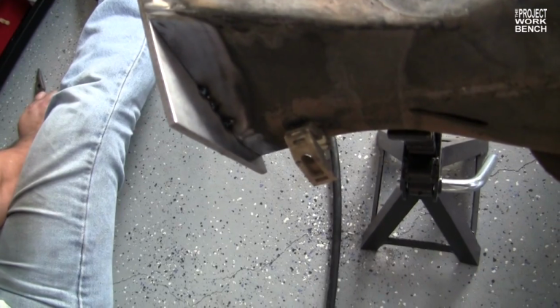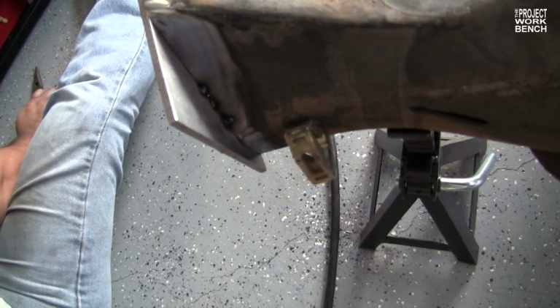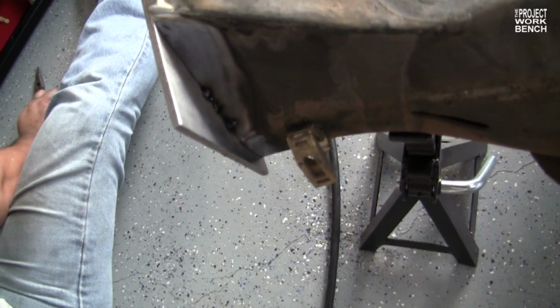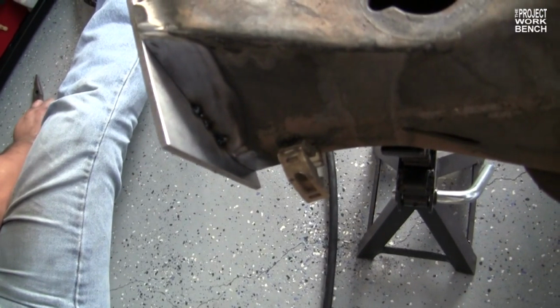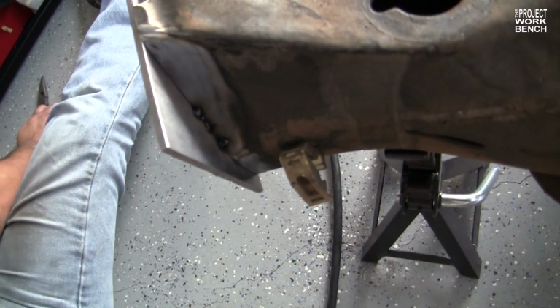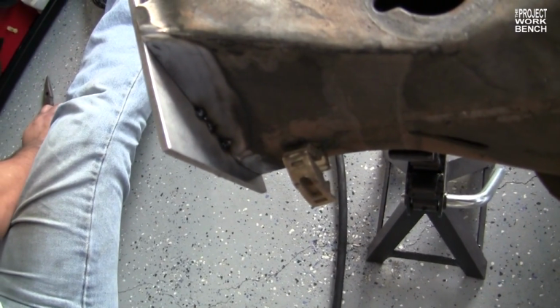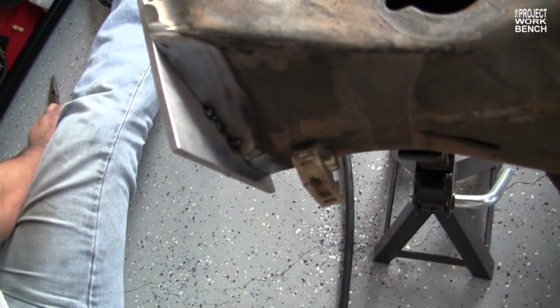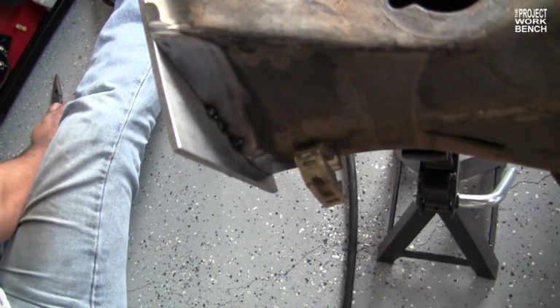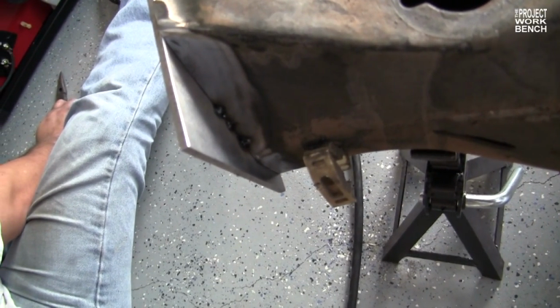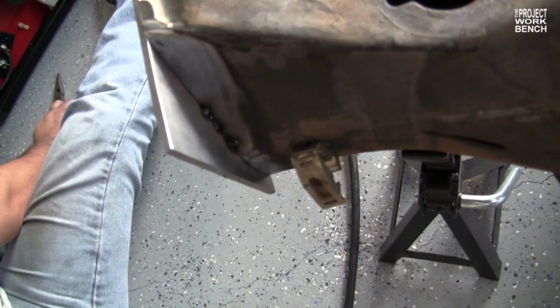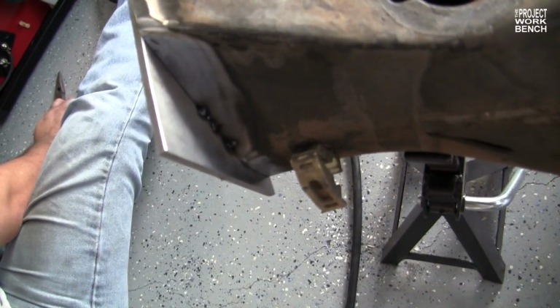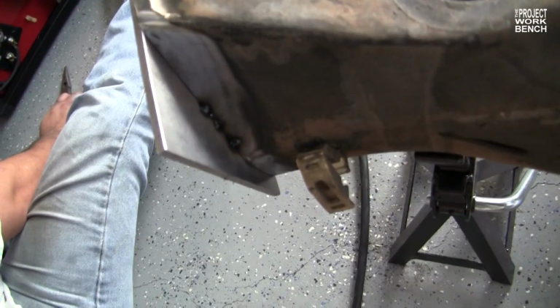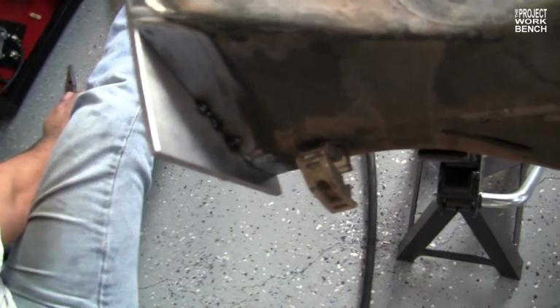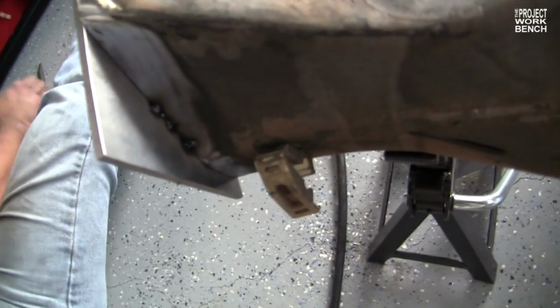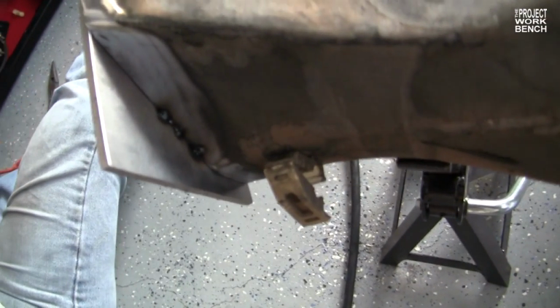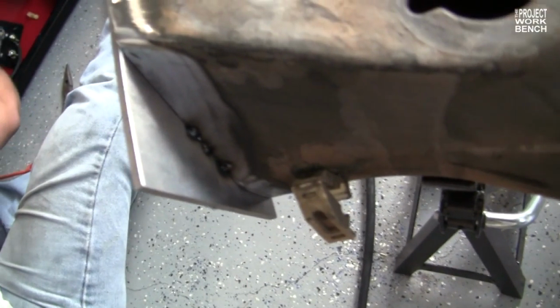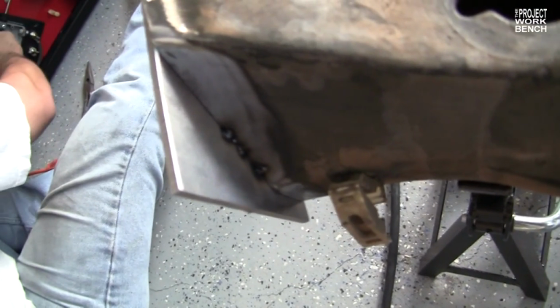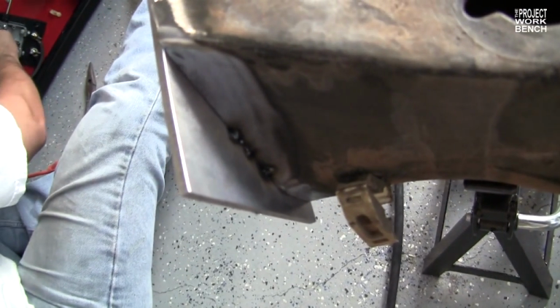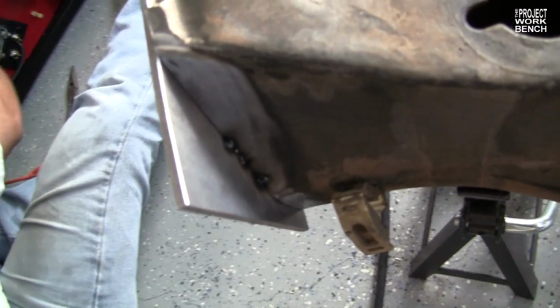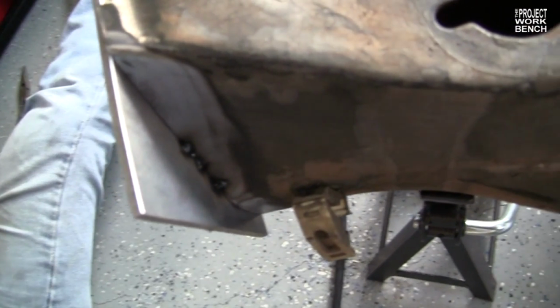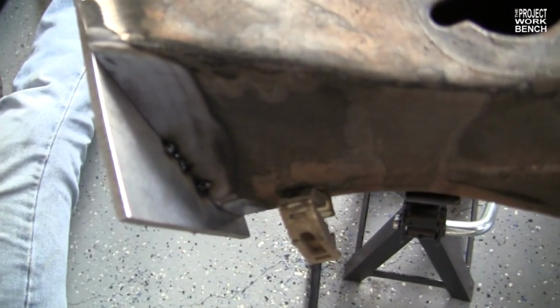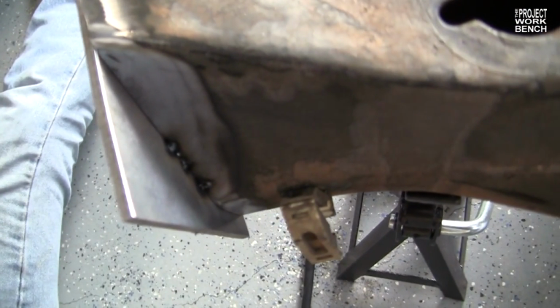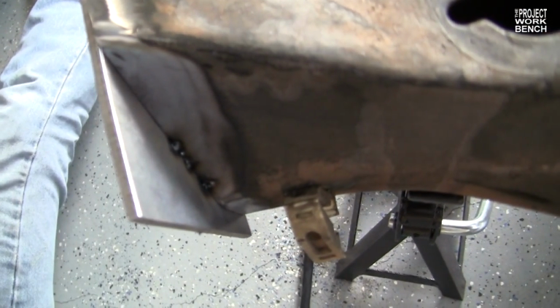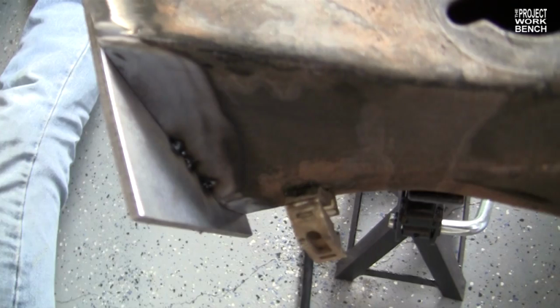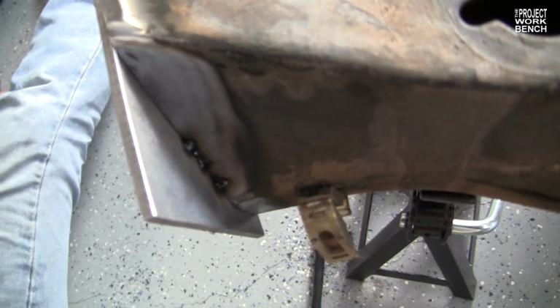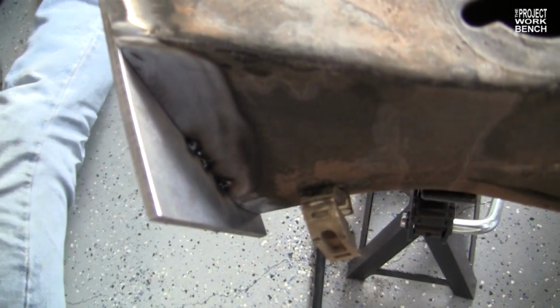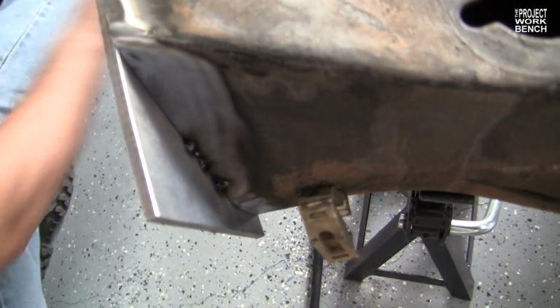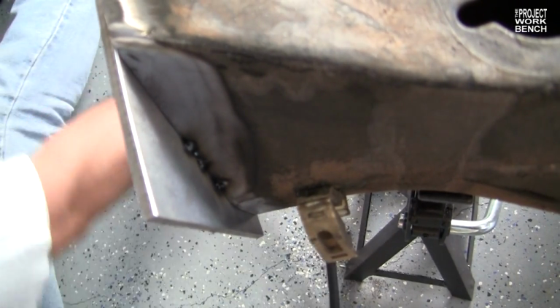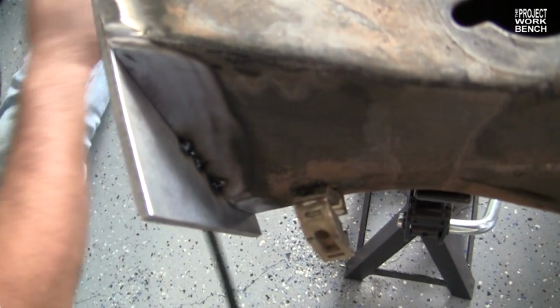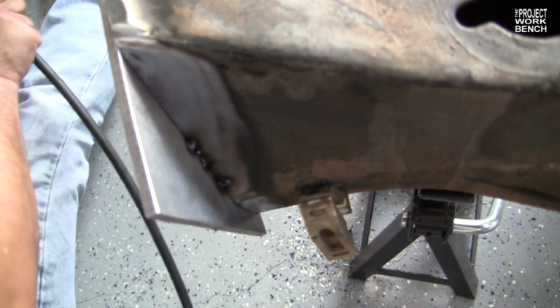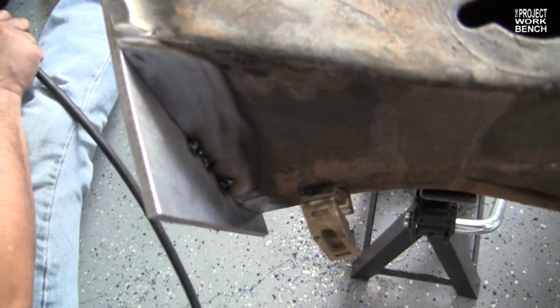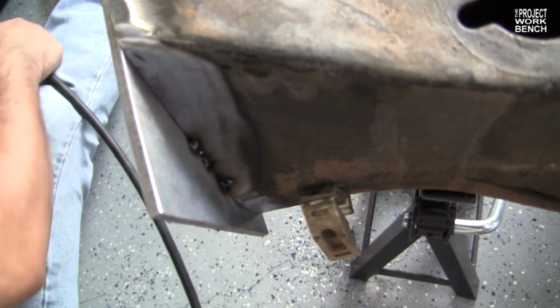So what did you do — are these tack welds or spot welds? They call it tack. And that's just to hold it in place? Yep, and then you do a bead around the edge.